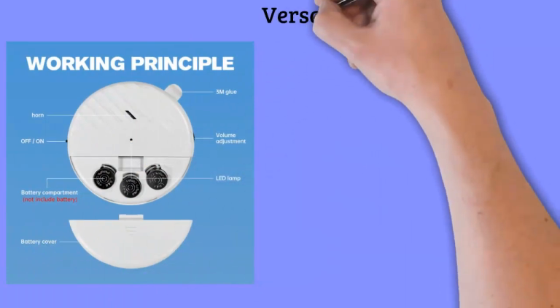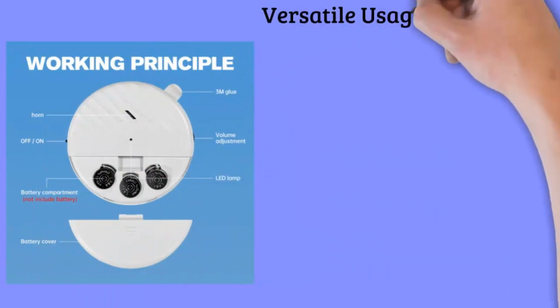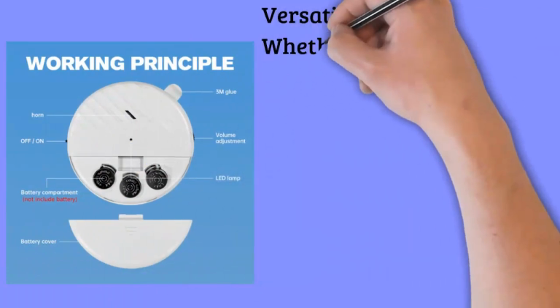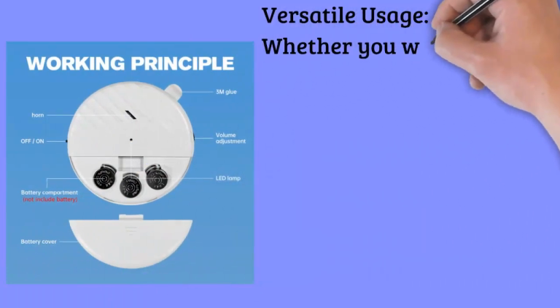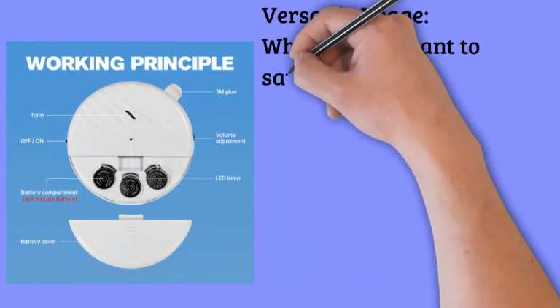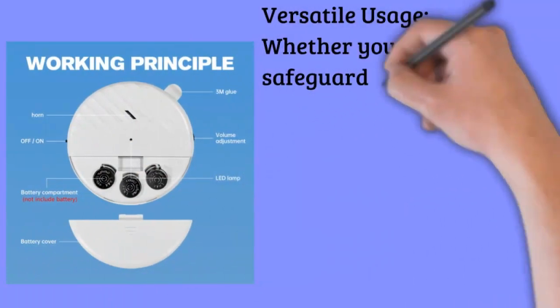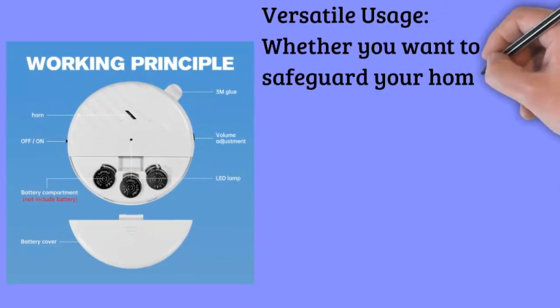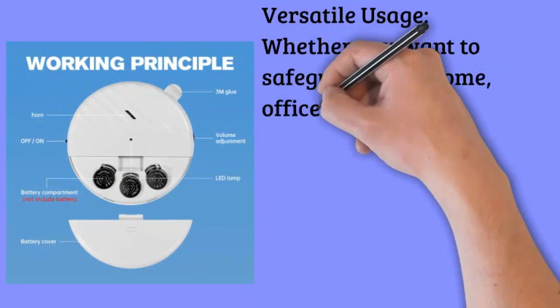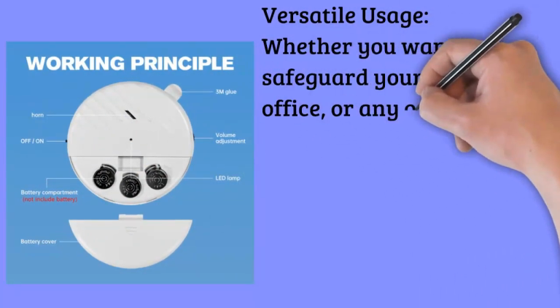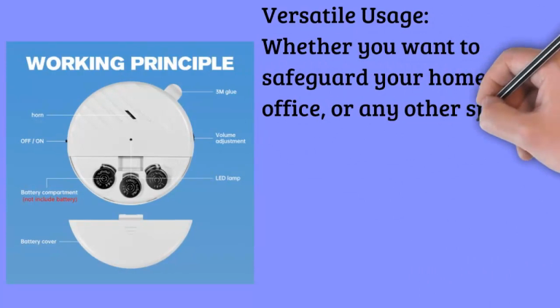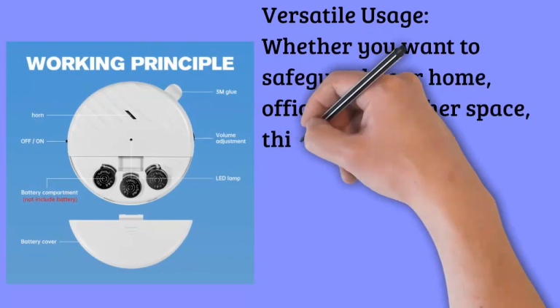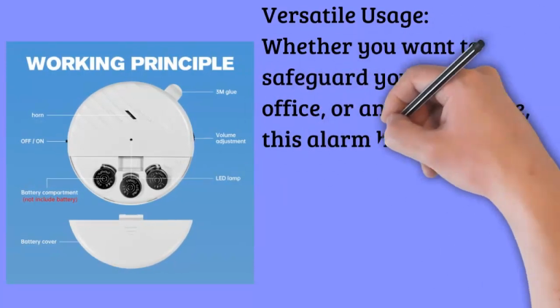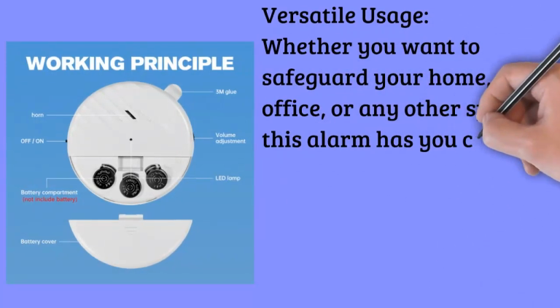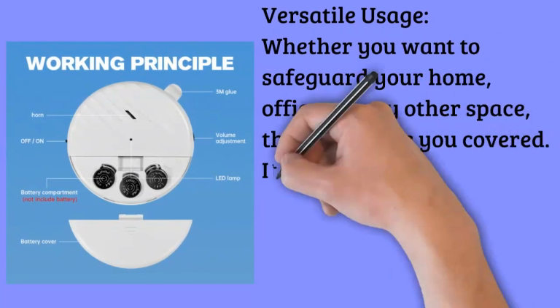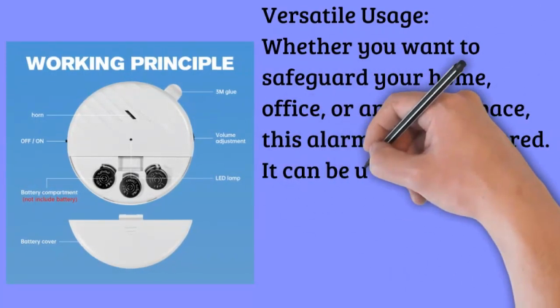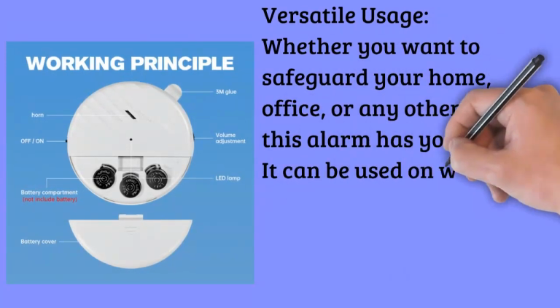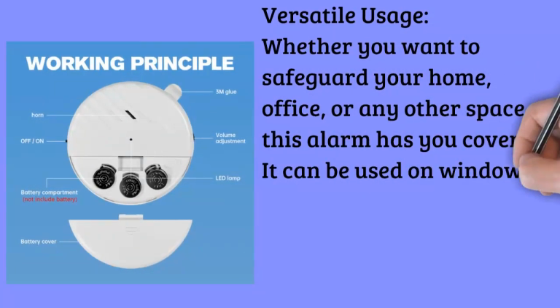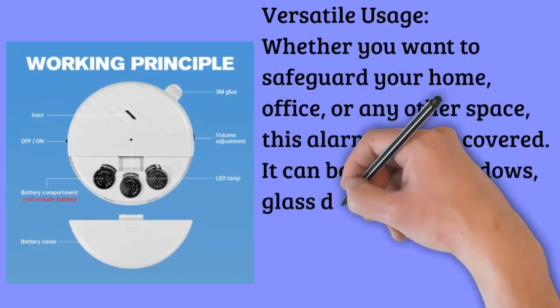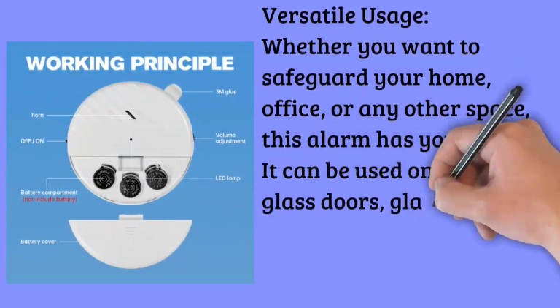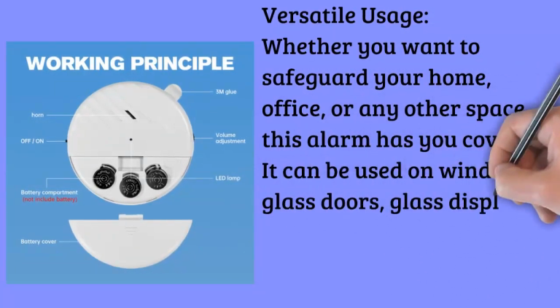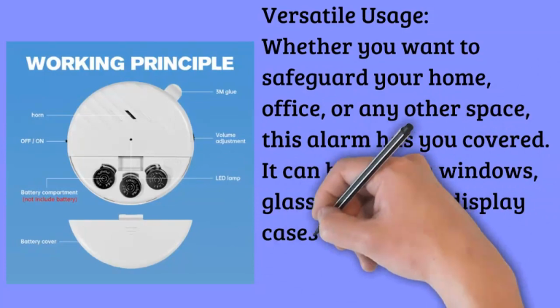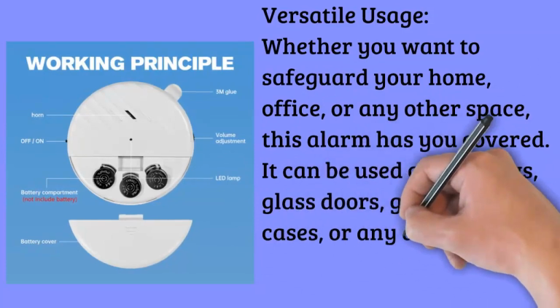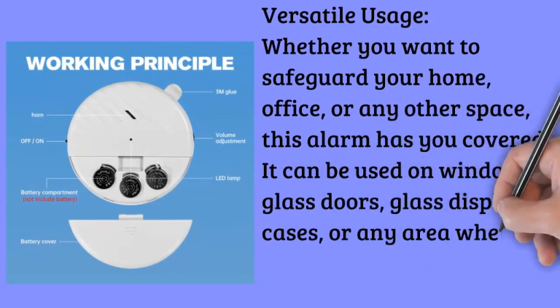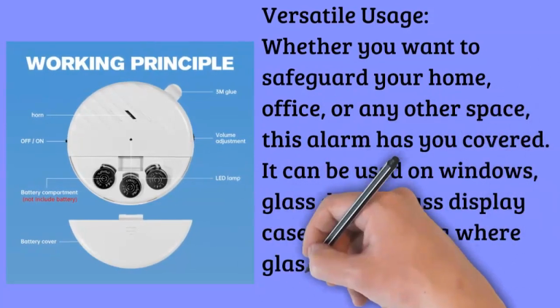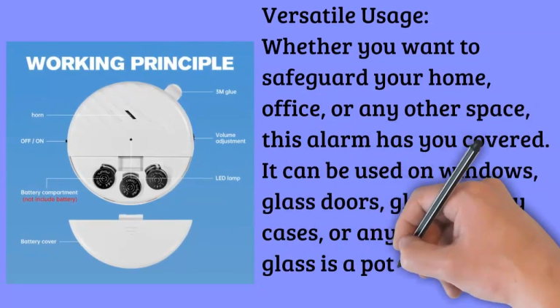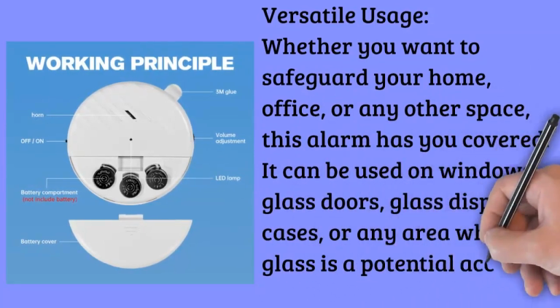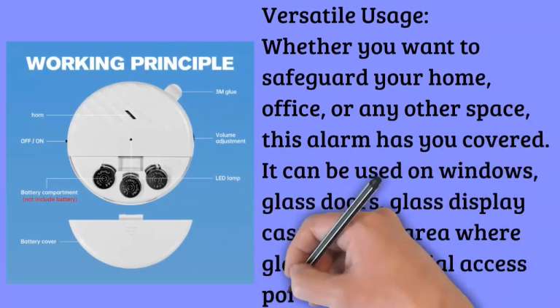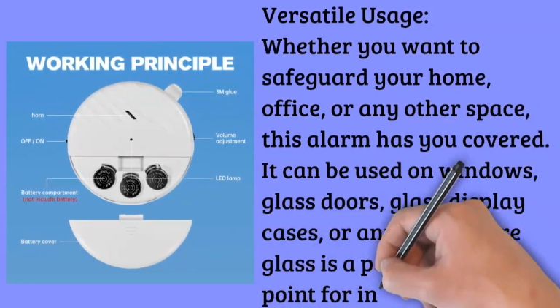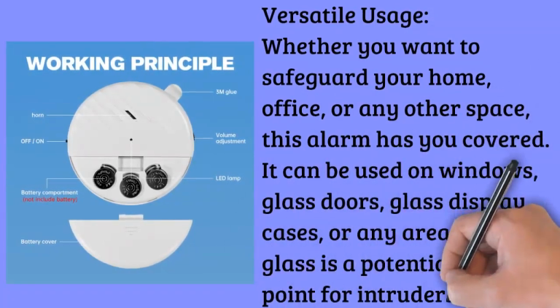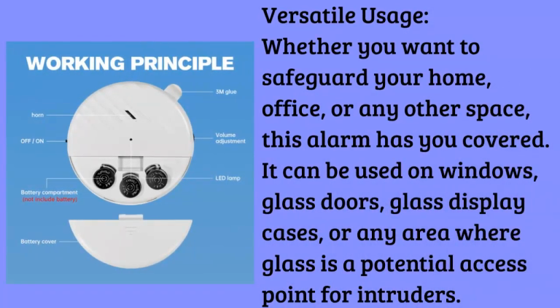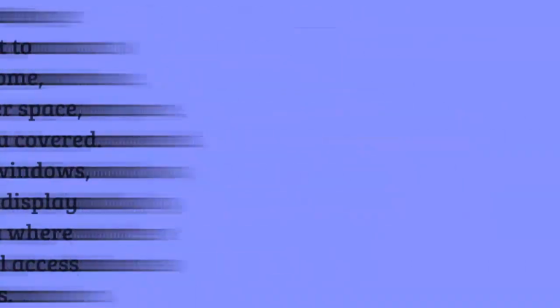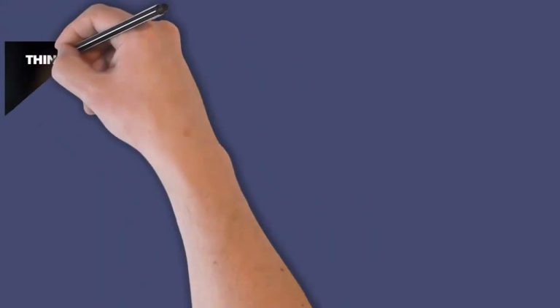Versatile usage. Whether you want to safeguard your home, office, or any other space, this alarm has you covered. It can be used on windows, glass doors, glass display cases, or any area where glass is a potential access point for intruders.